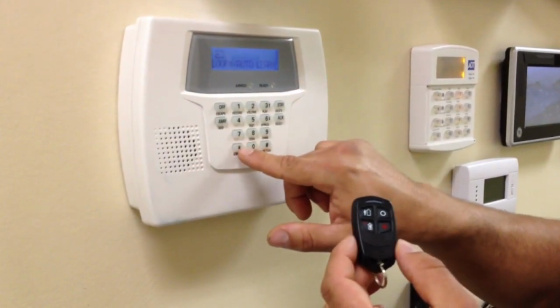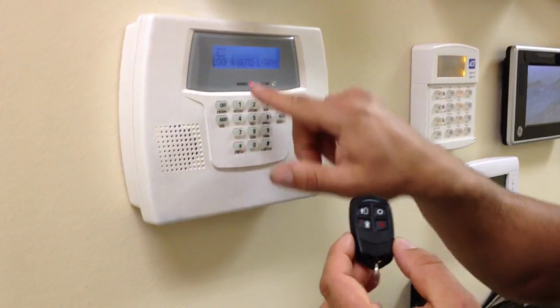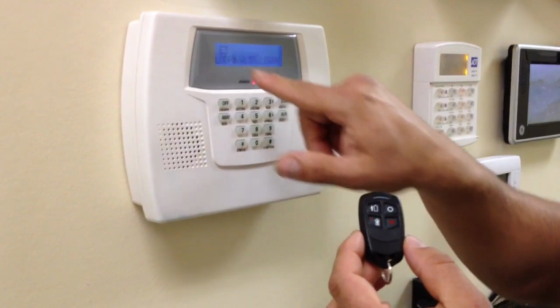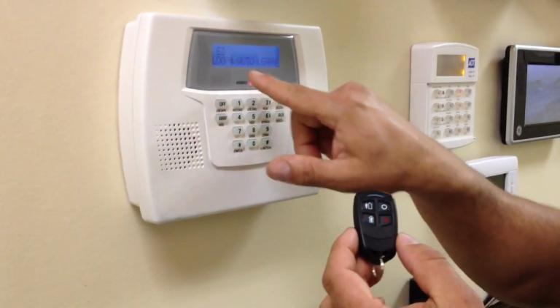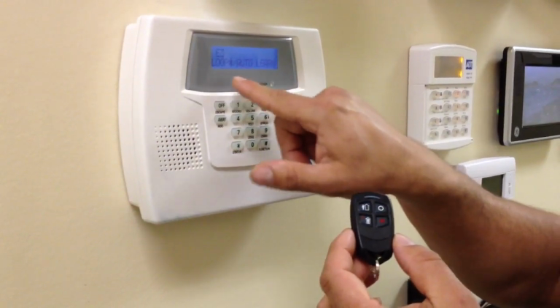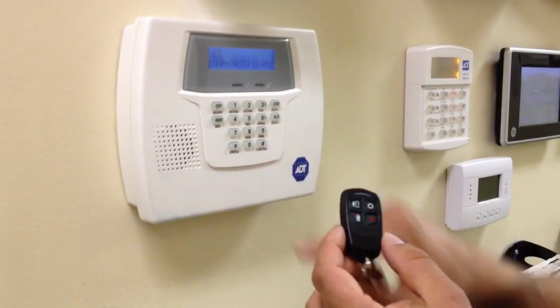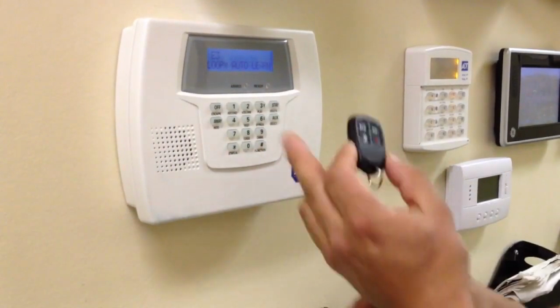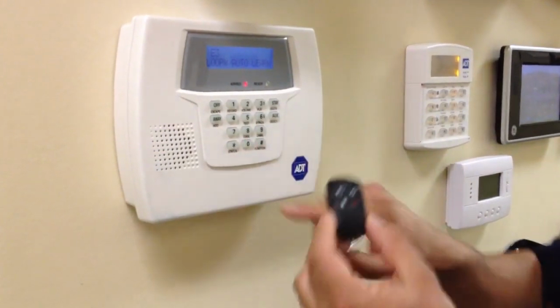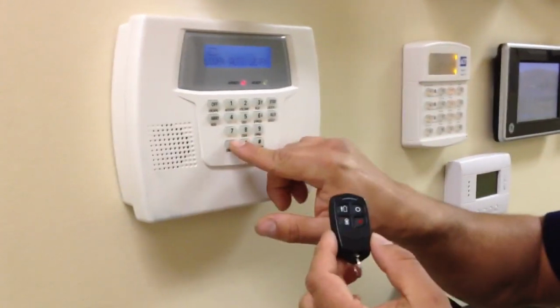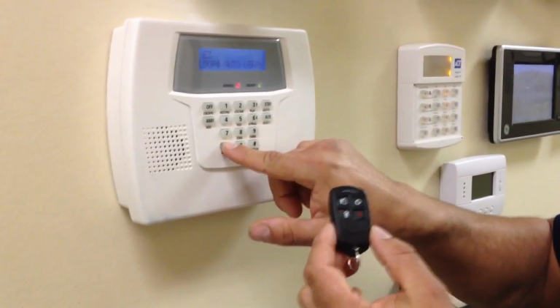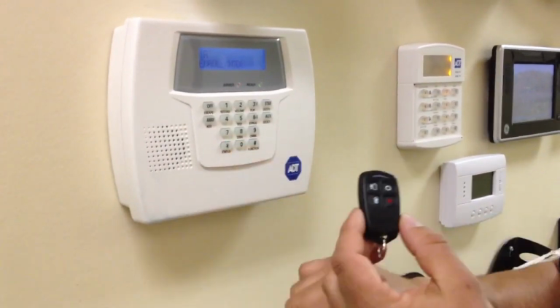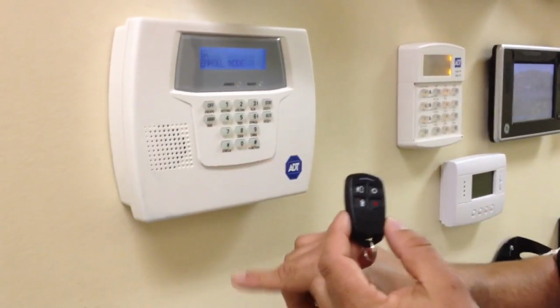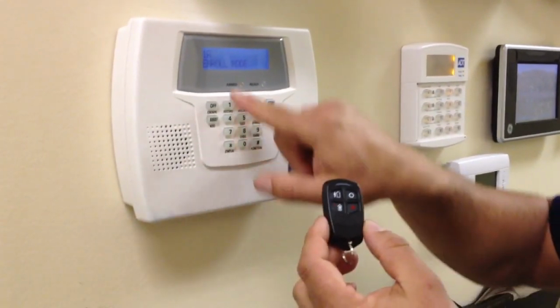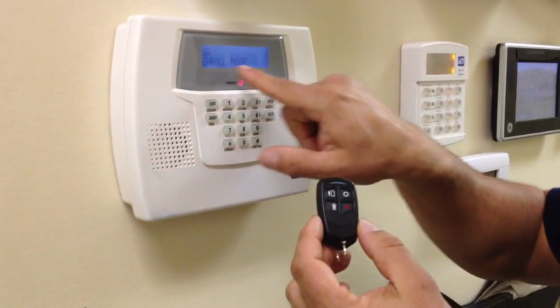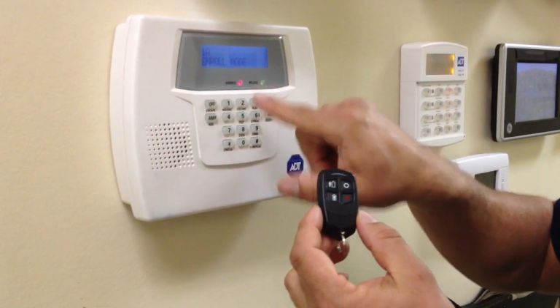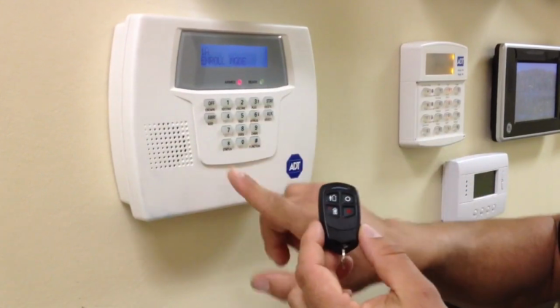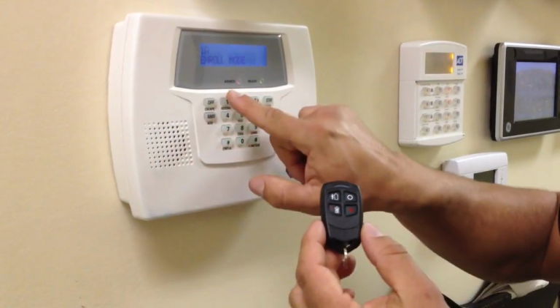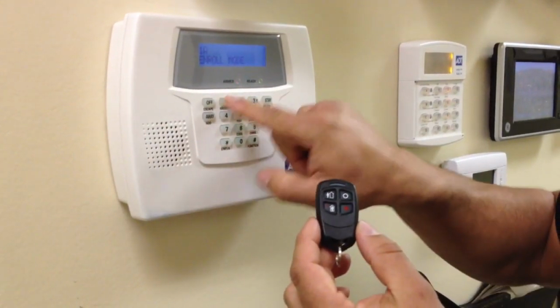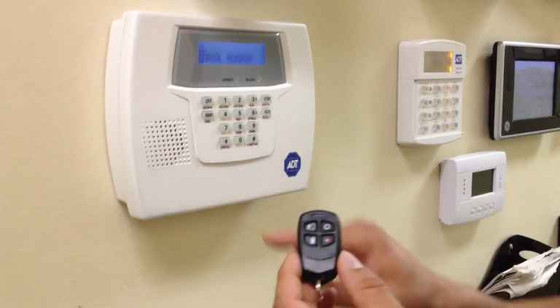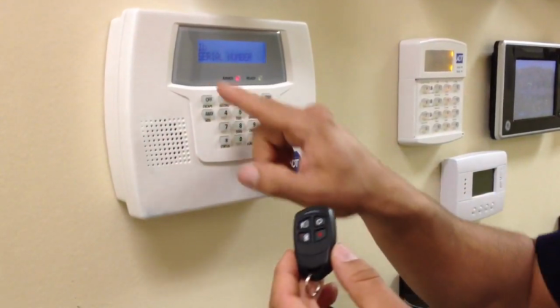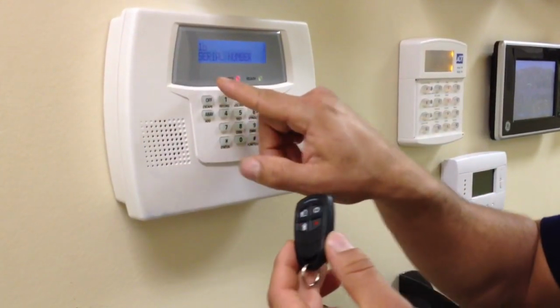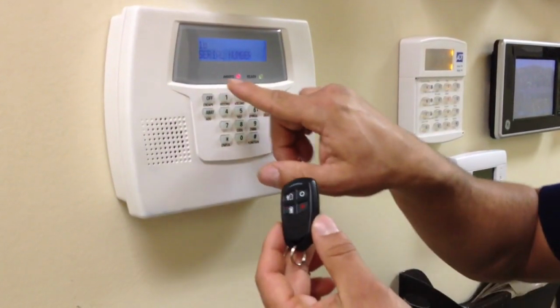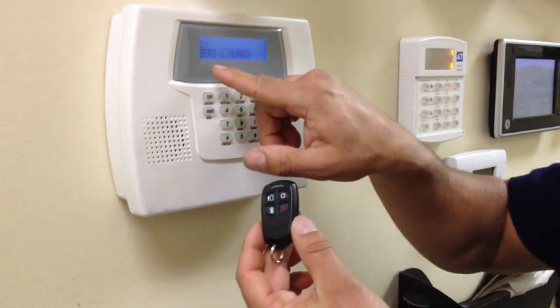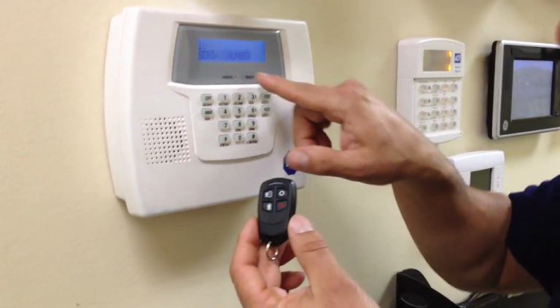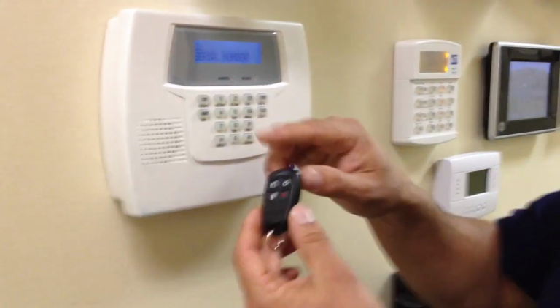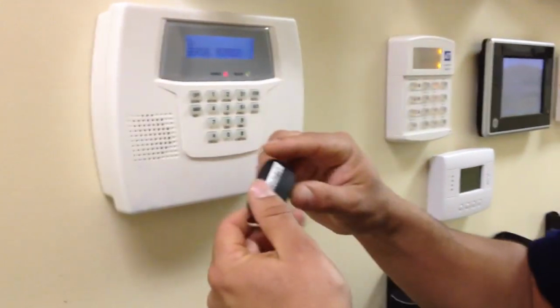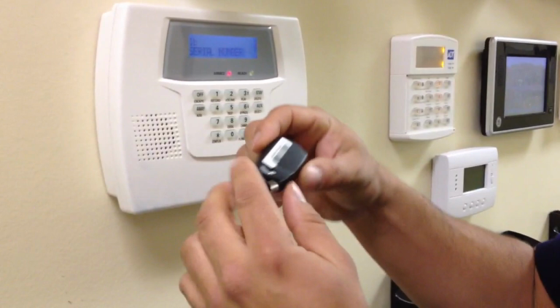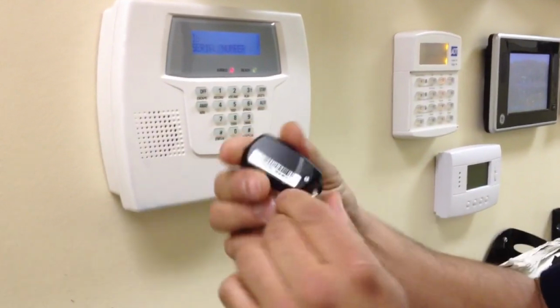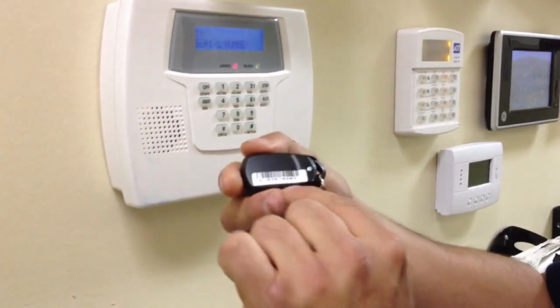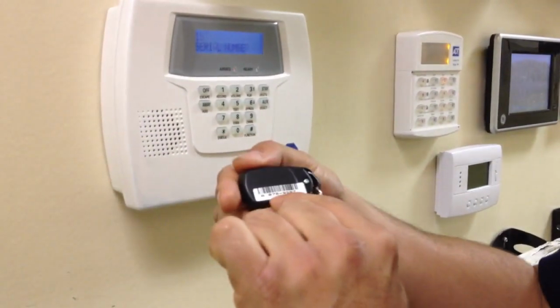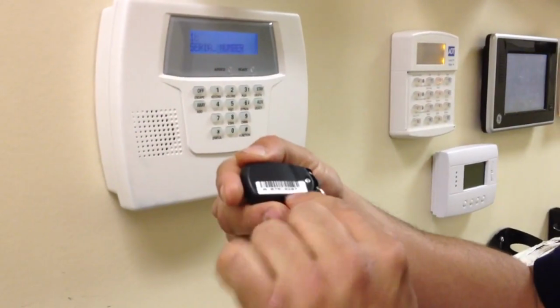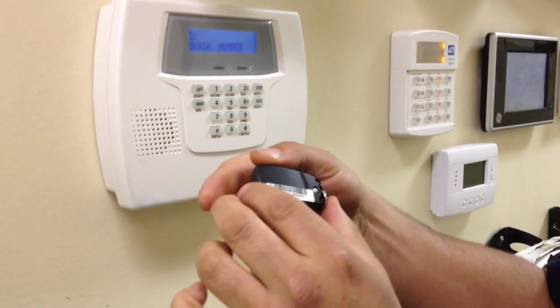Then you see E3 loop. When you get here, you hit star again and it says enroll mode — you press 1. It's at this point where it says serial number that you enter the serial number in the back.